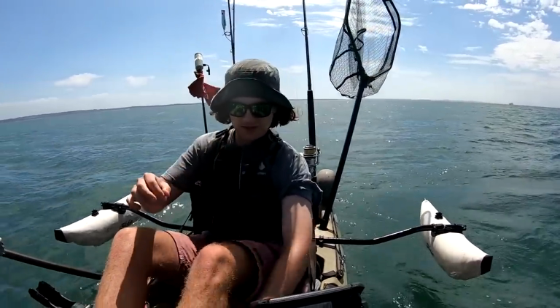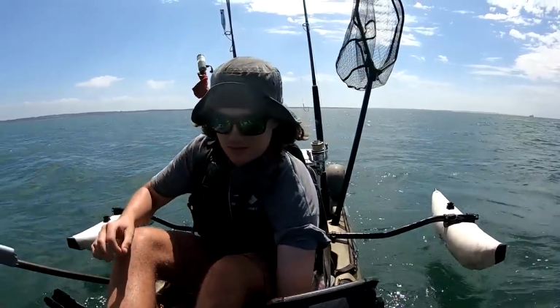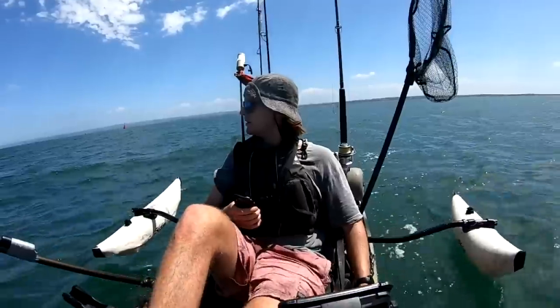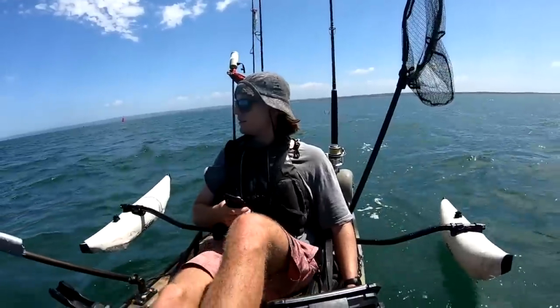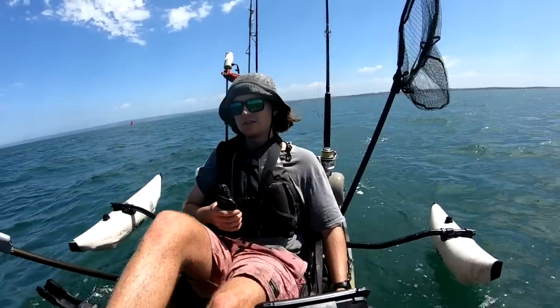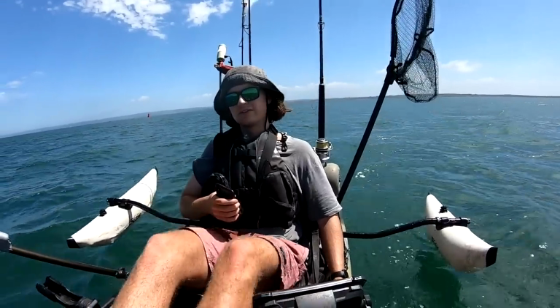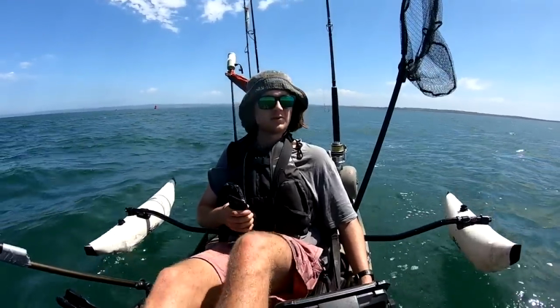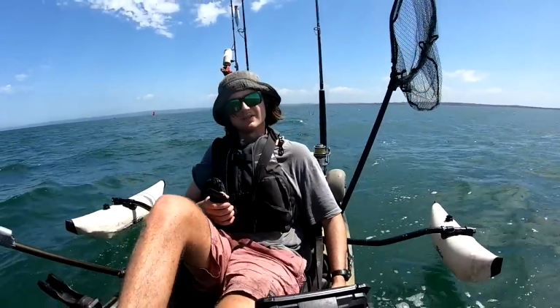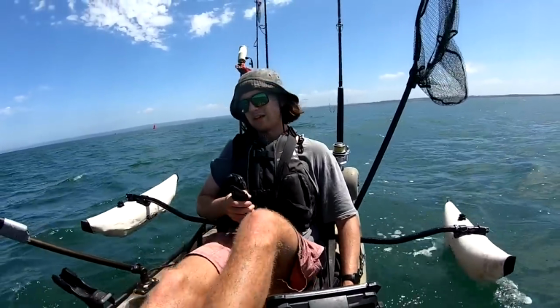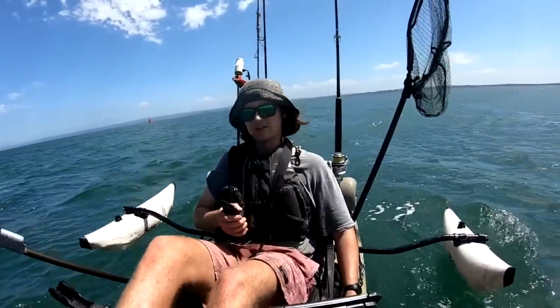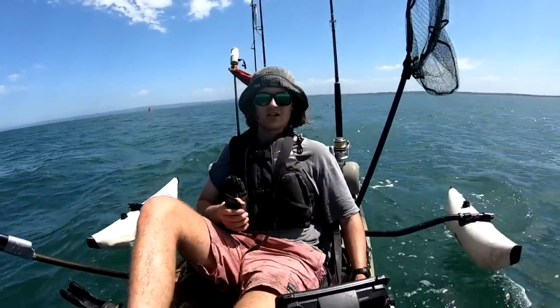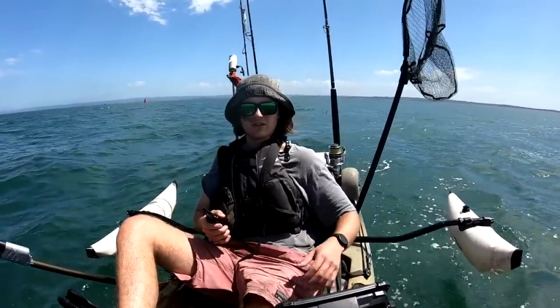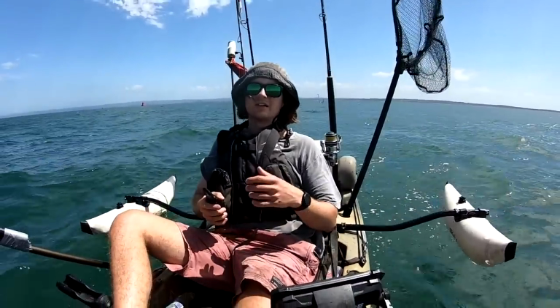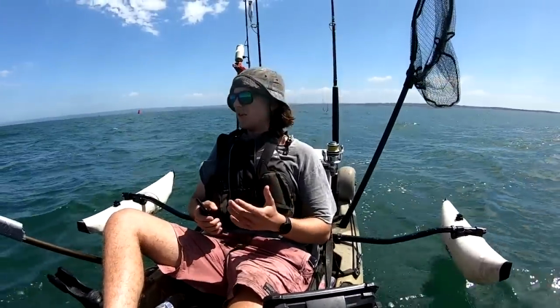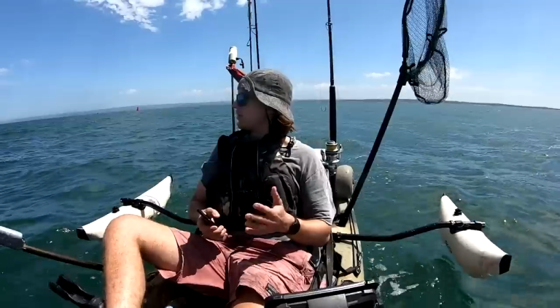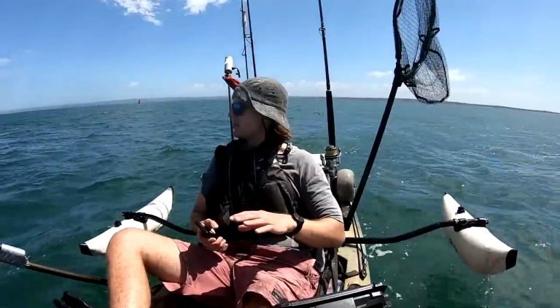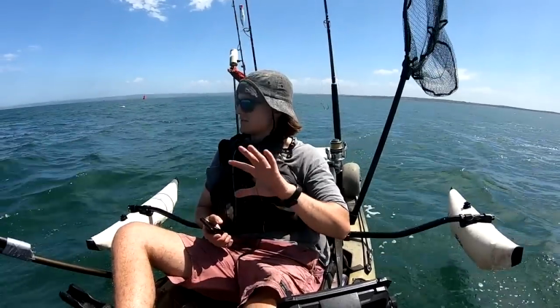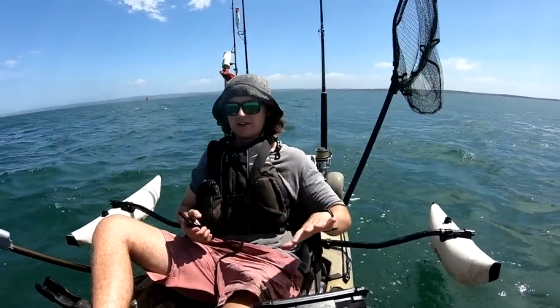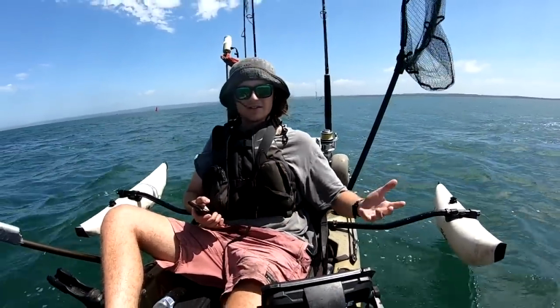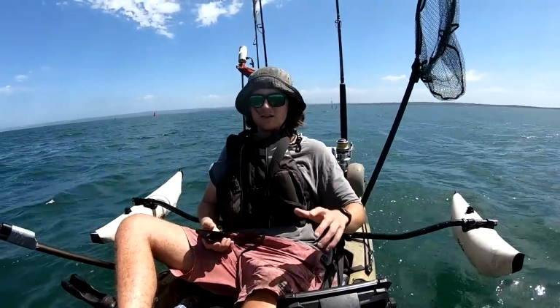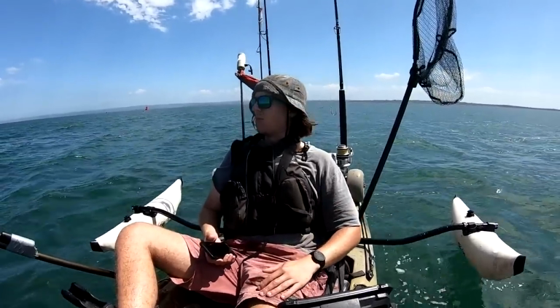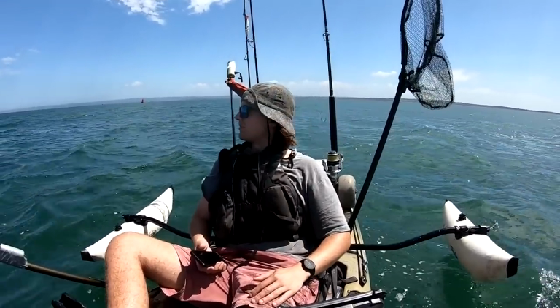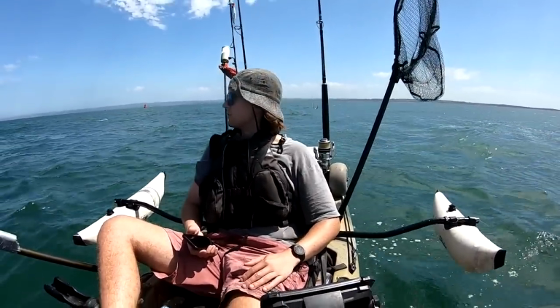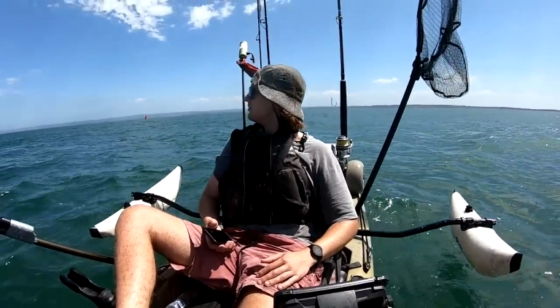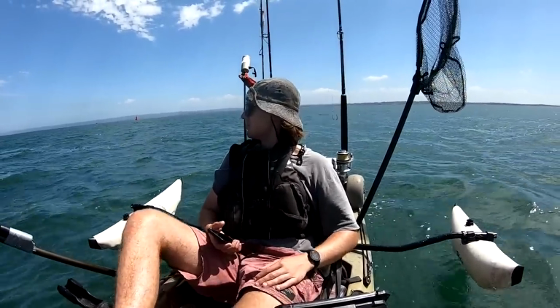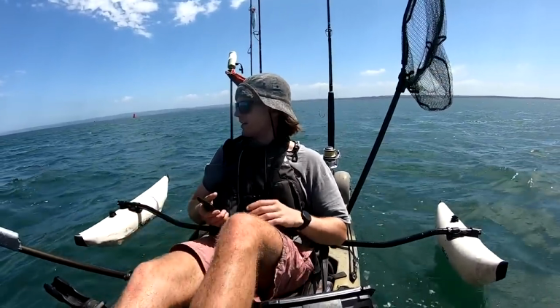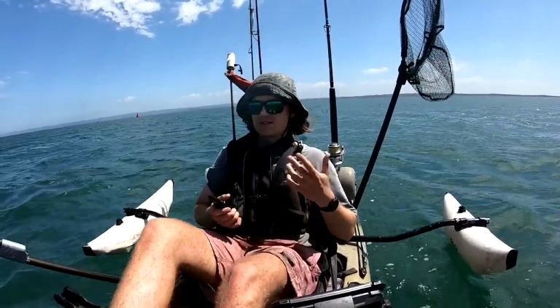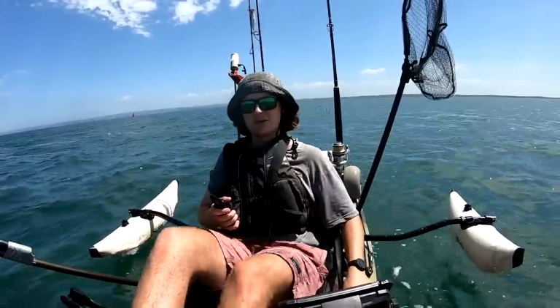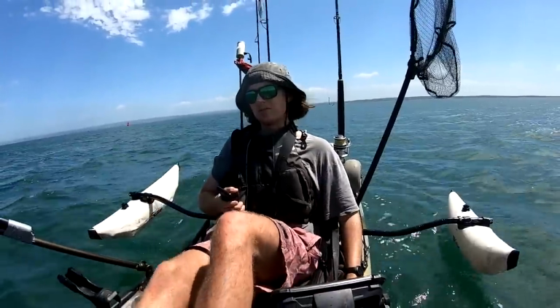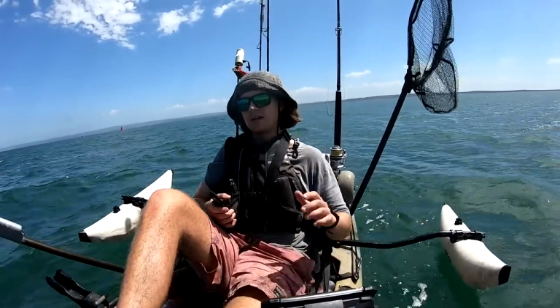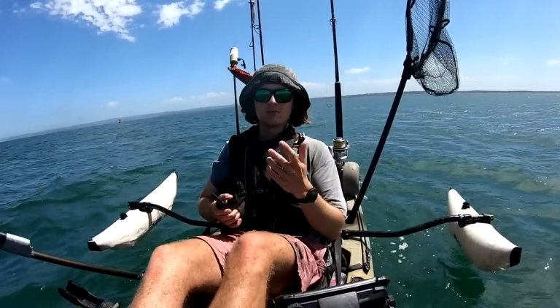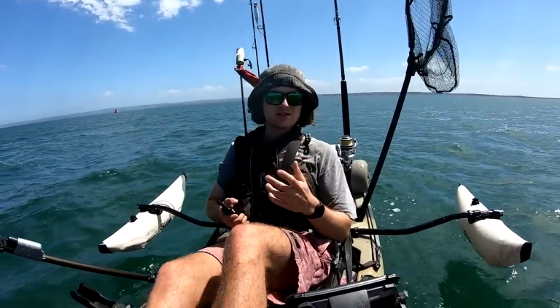This is what happened — this is how quickly things can change out here. If I didn't have my stabilizers in a scenario like this, I wouldn't even feel comfortable. The wind's blowing 10 knots, the tide's about to pick up, and it'll get real nasty real quick out here.